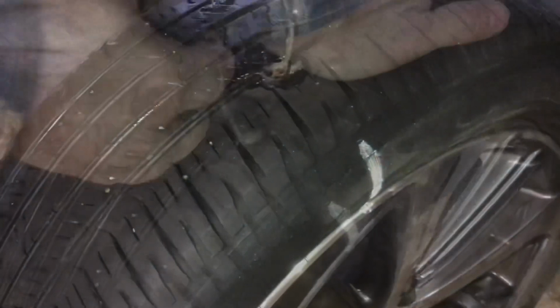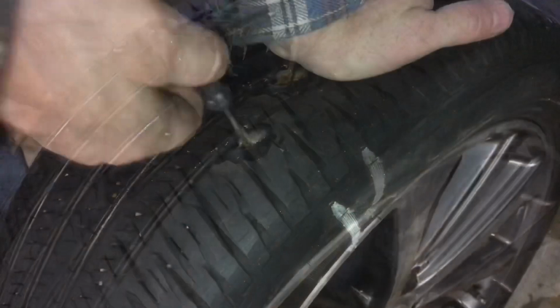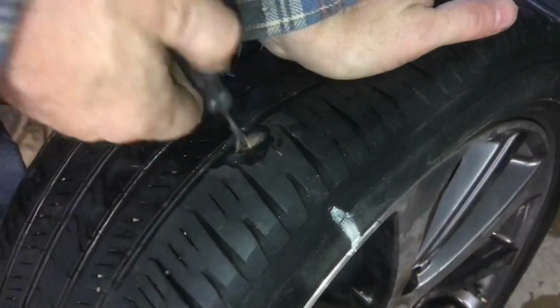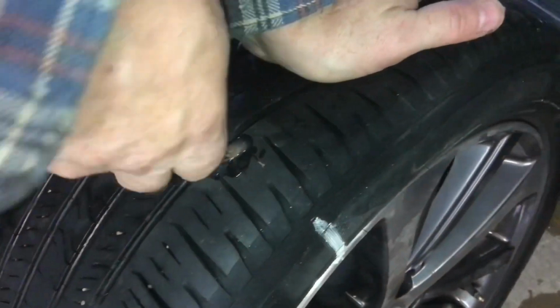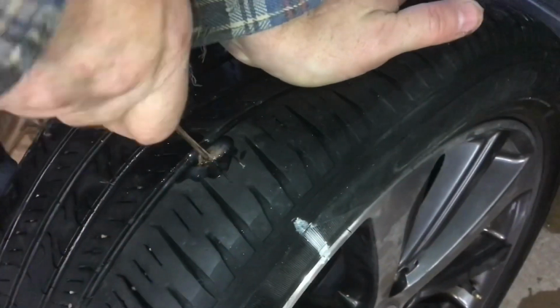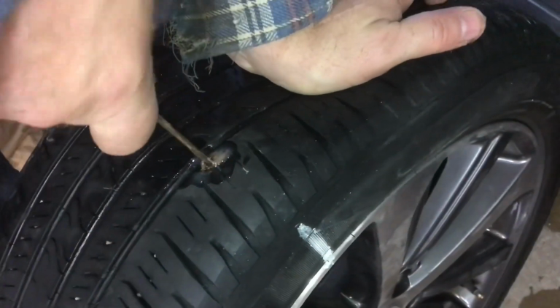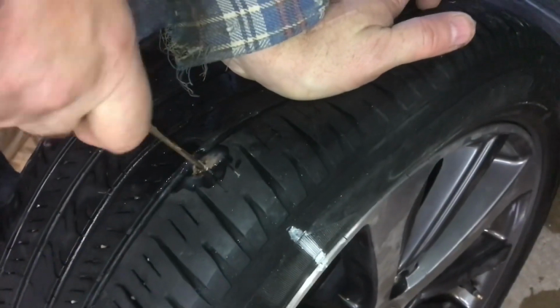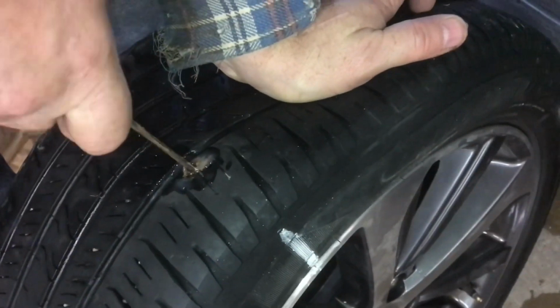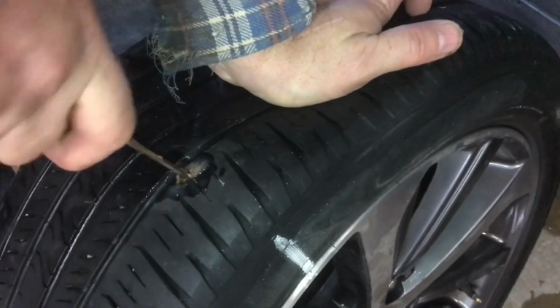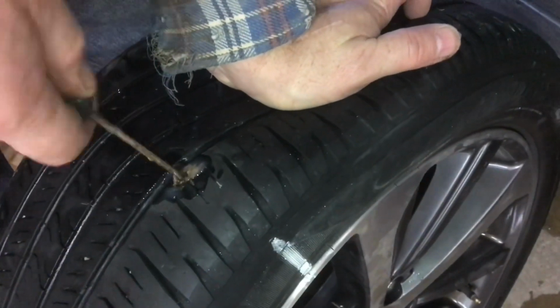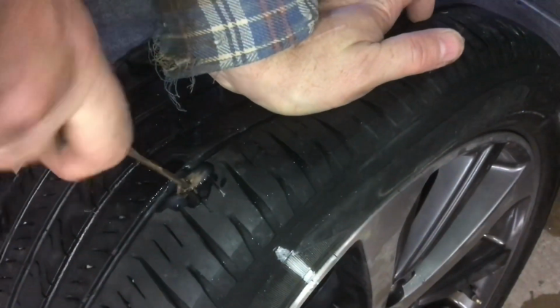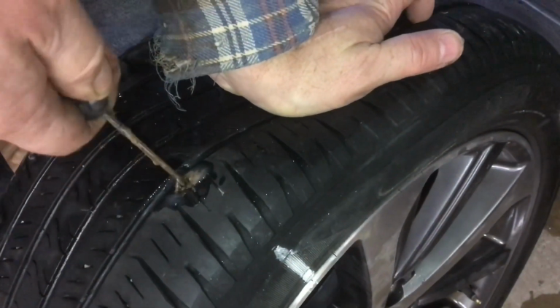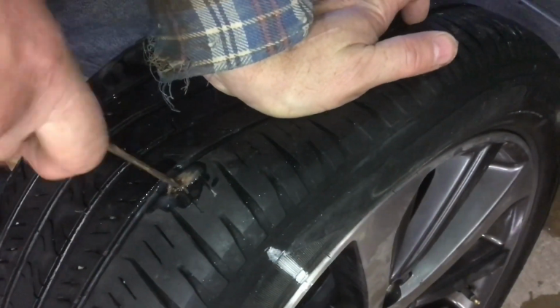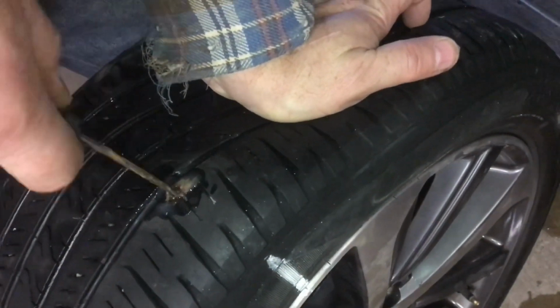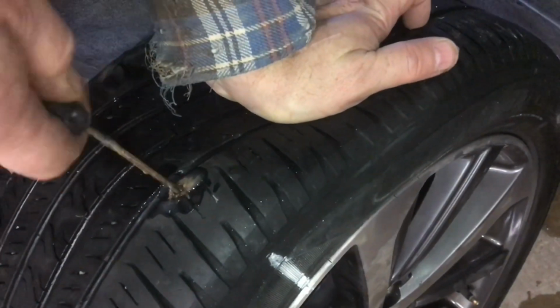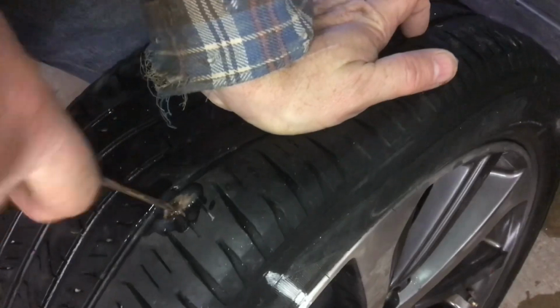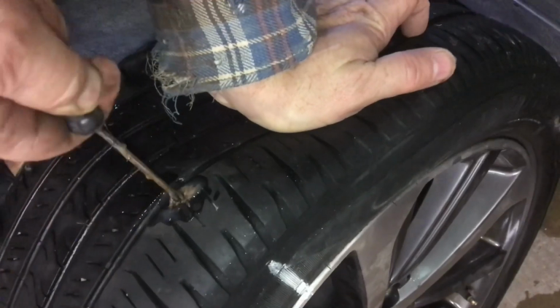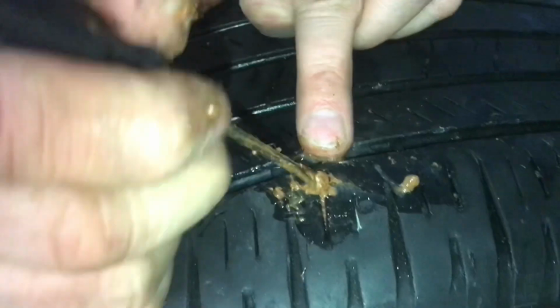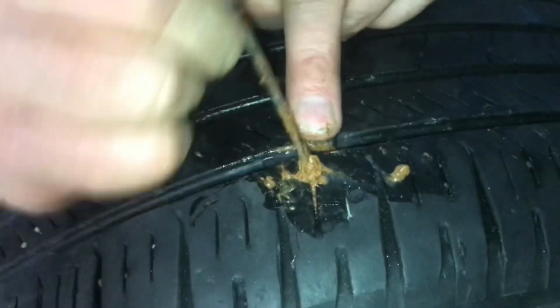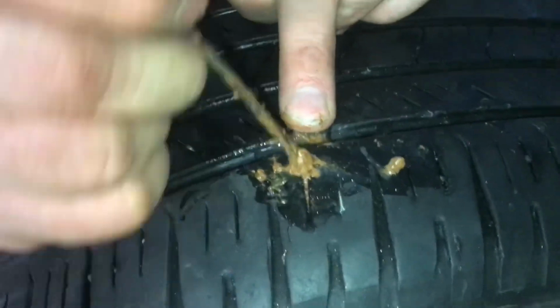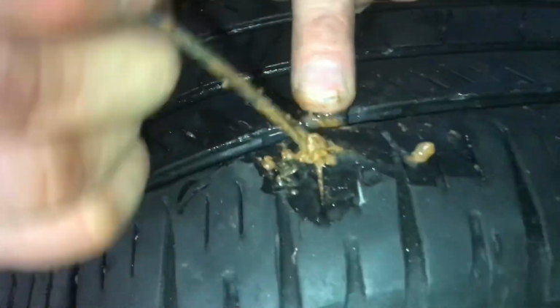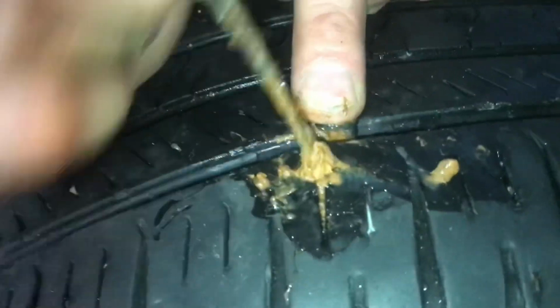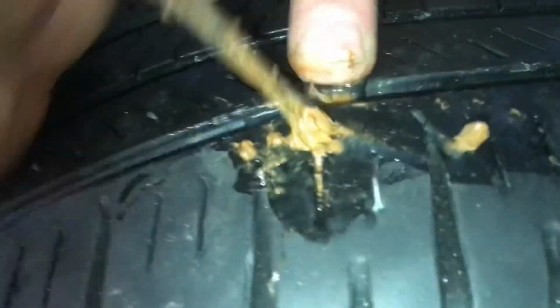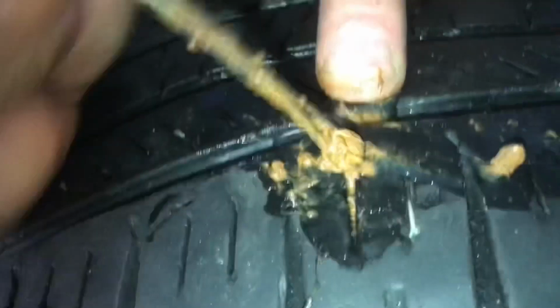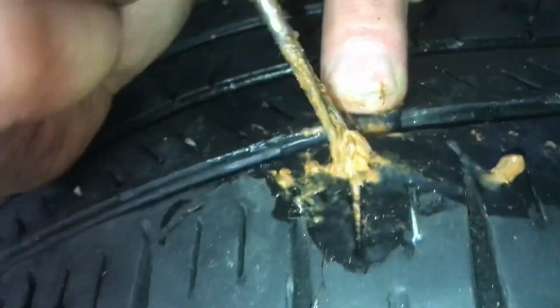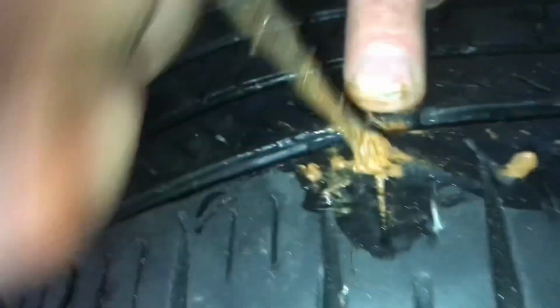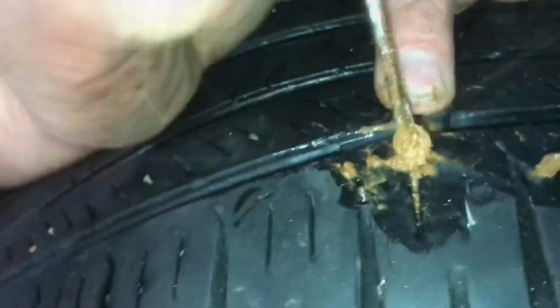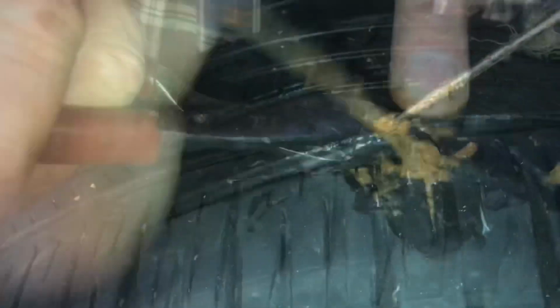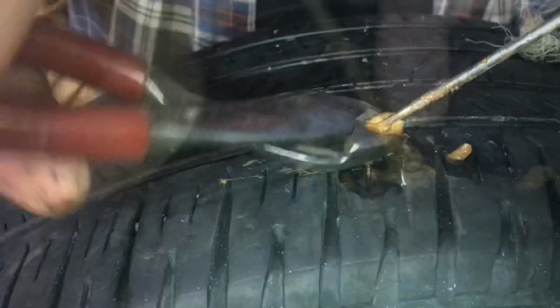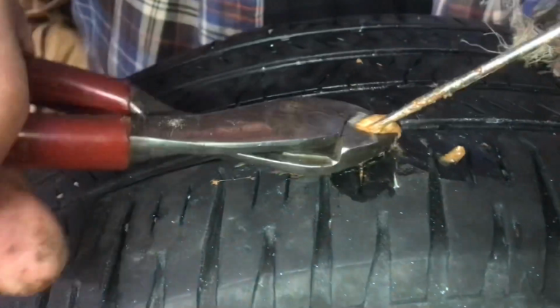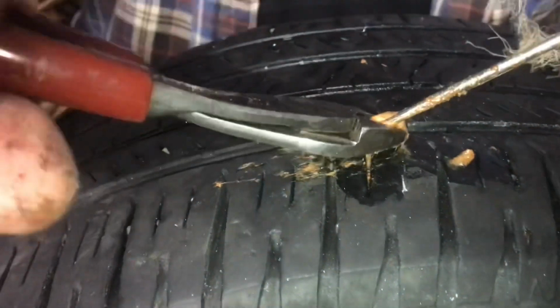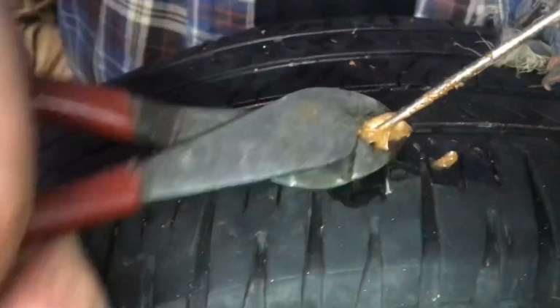Now that it's on the inside of the tire, pull it up, but not all the way out — just a little bit. Once it starts coming up through the tire, just pull it up just a little bit. With side cutters, go ahead and cut everything off.